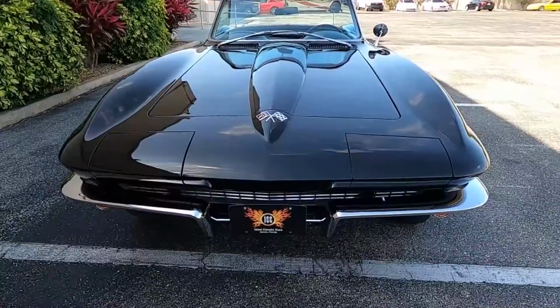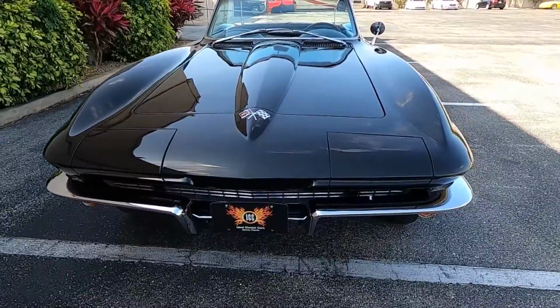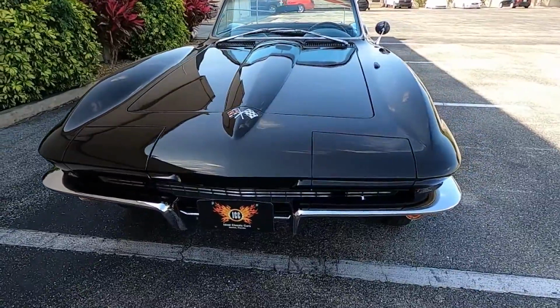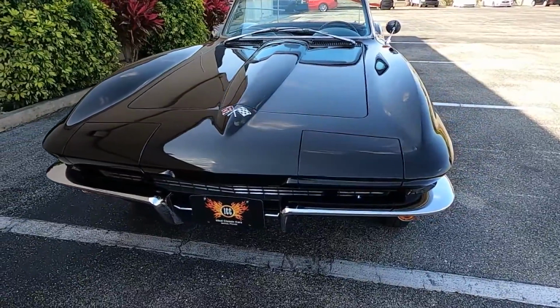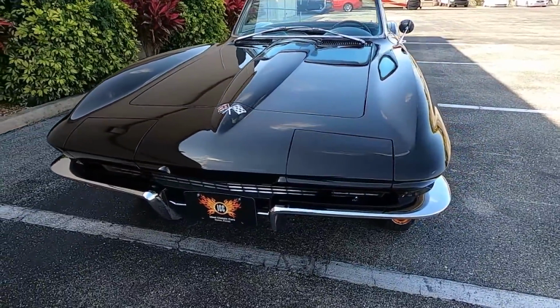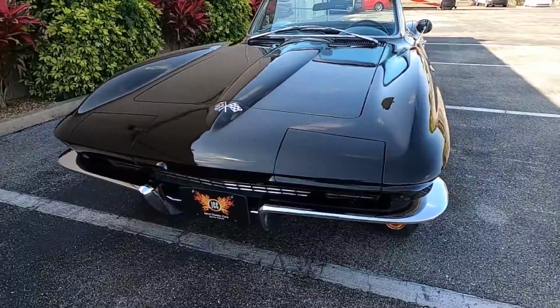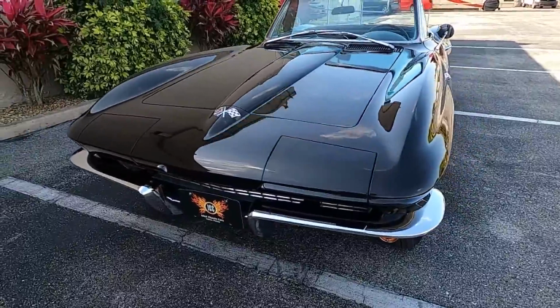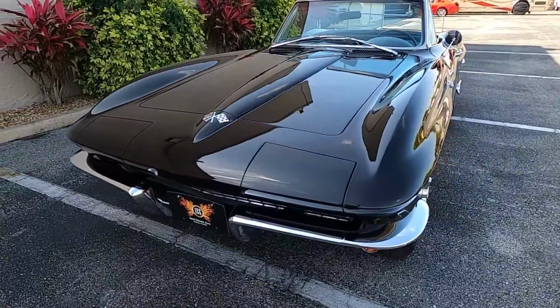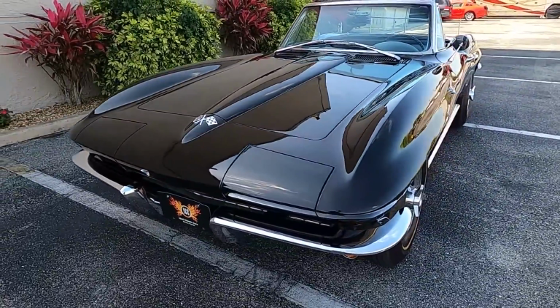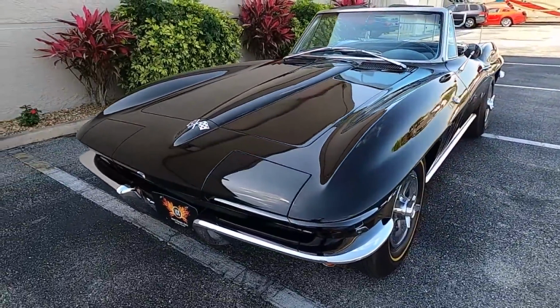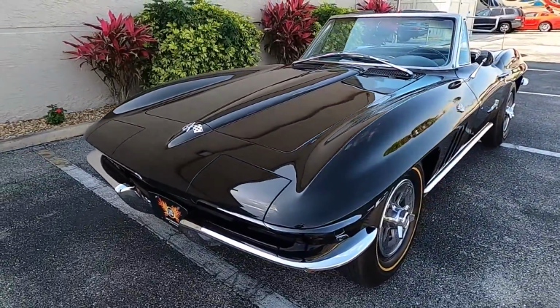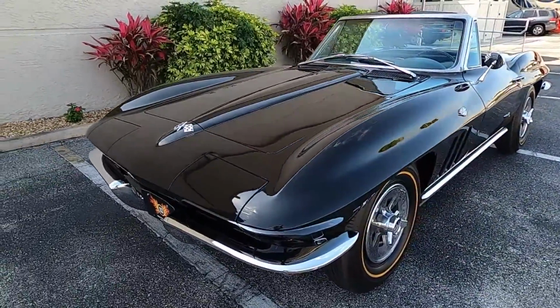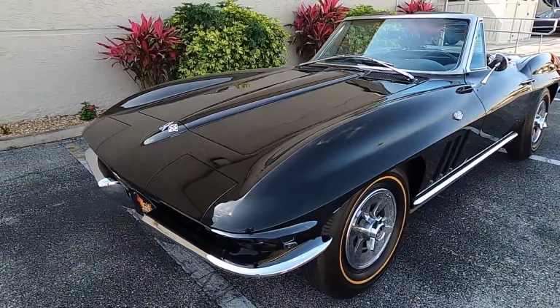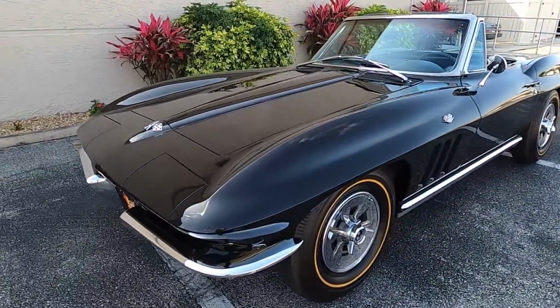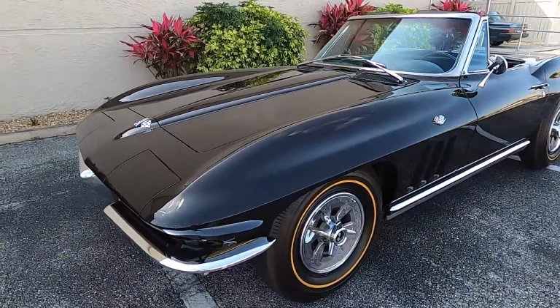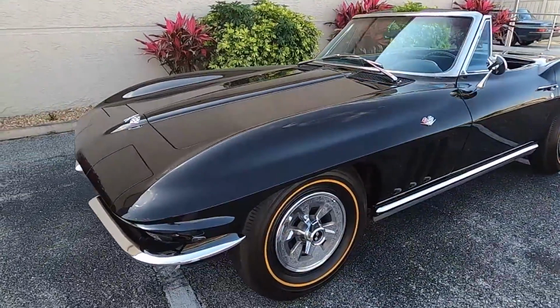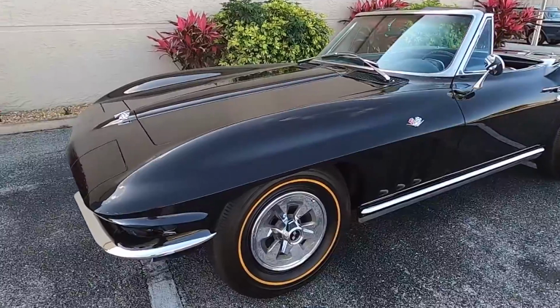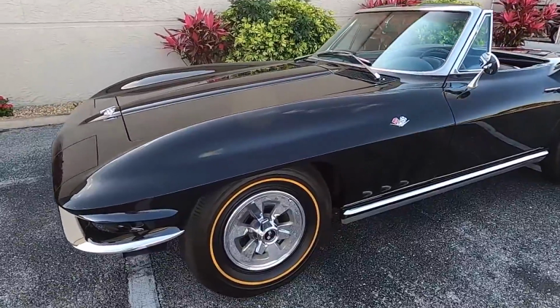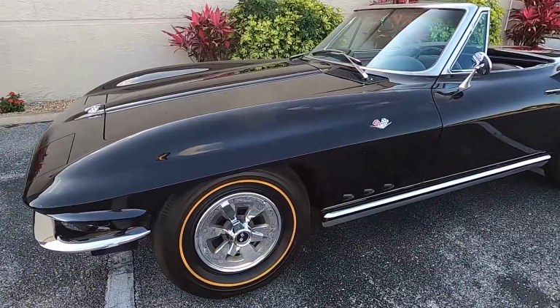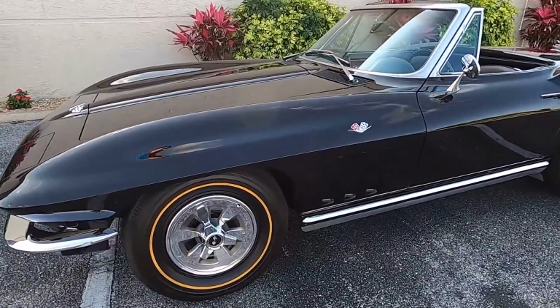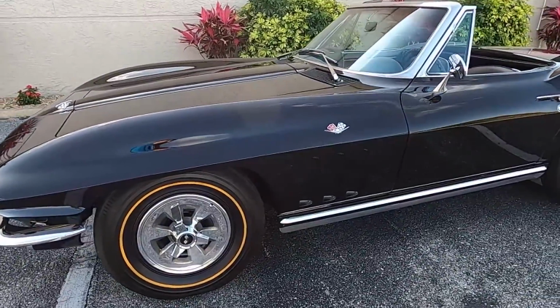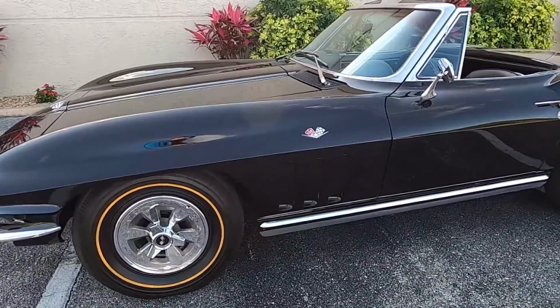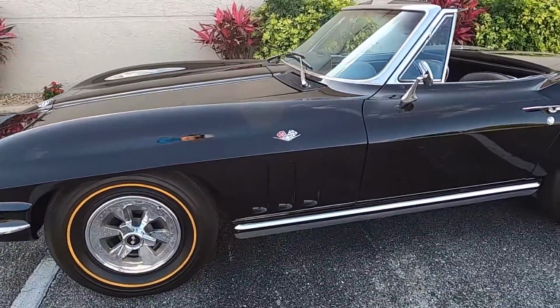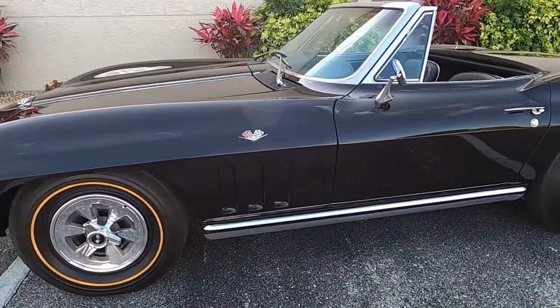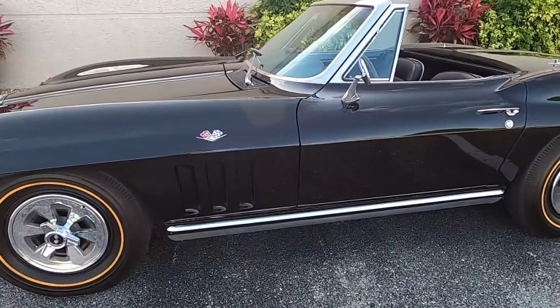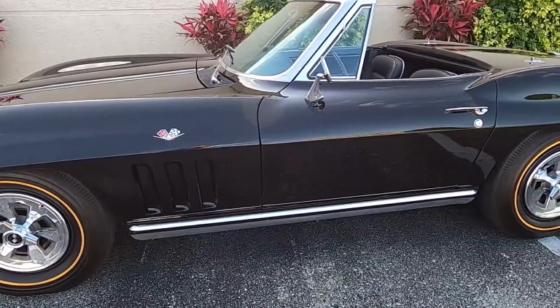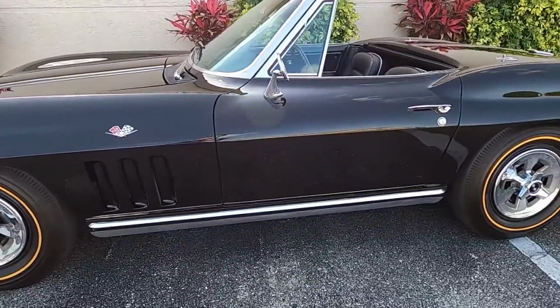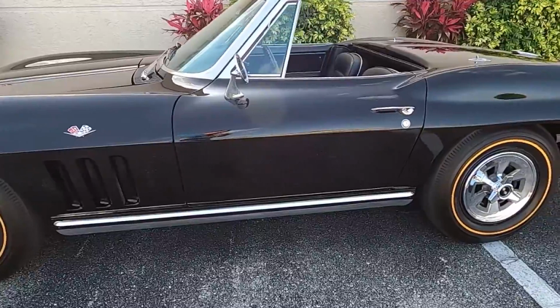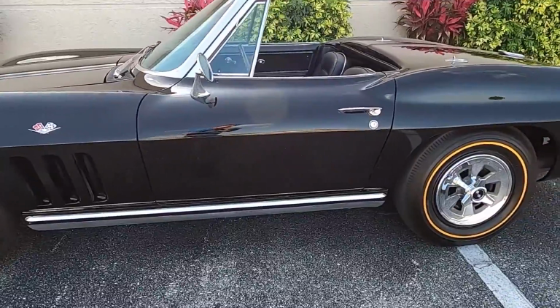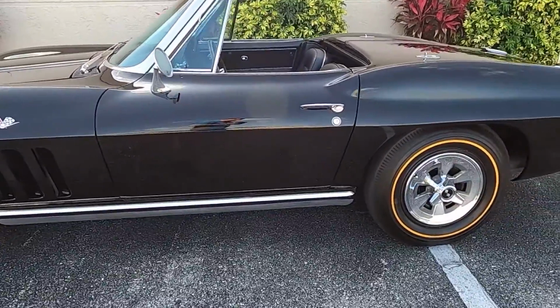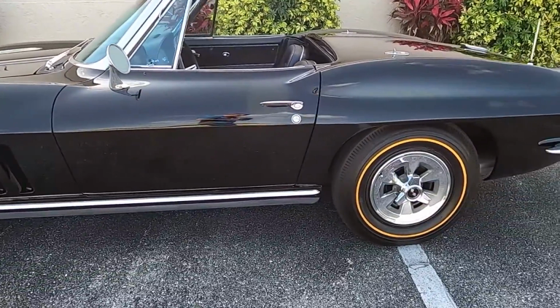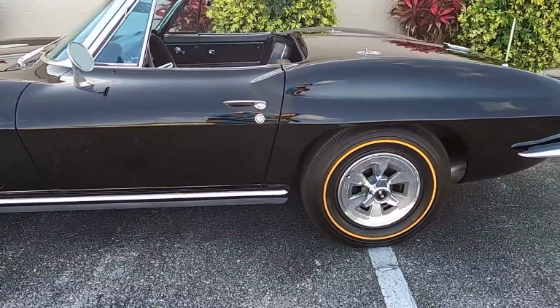A smooth hood without depressions or distractions in the contour. New louvers behind the front wheels that help increase air flow through the engine compartment. A new grille and new body sill moldings. These changes only serve to refine what is aerodynamically one of the more efficient classic cars made.